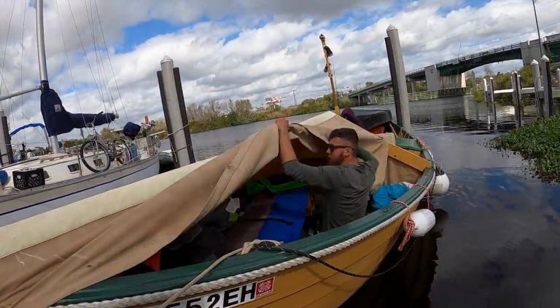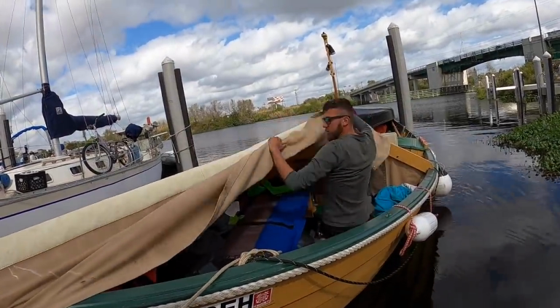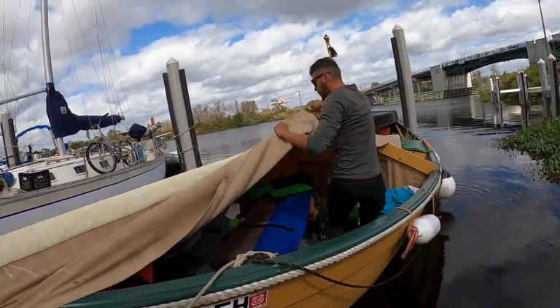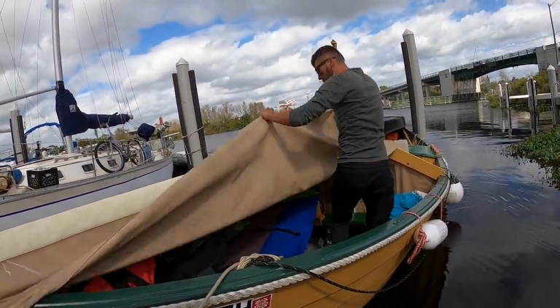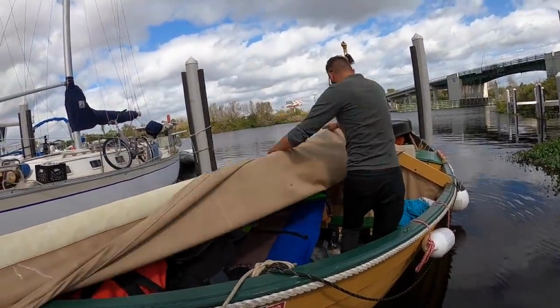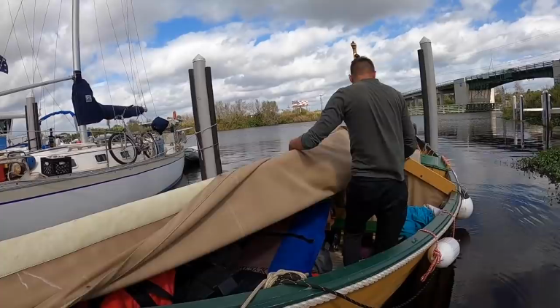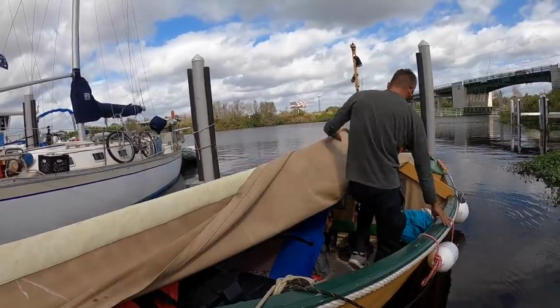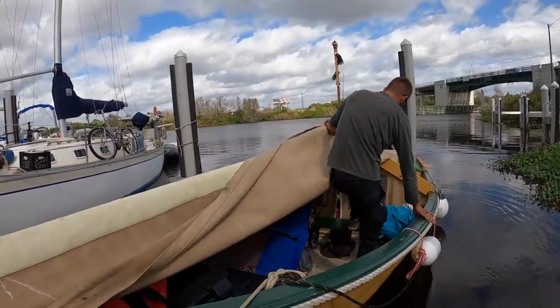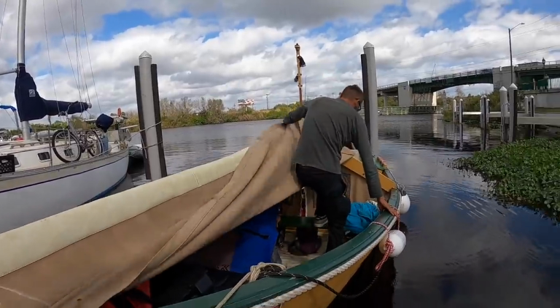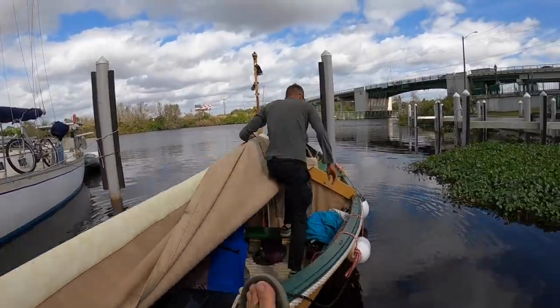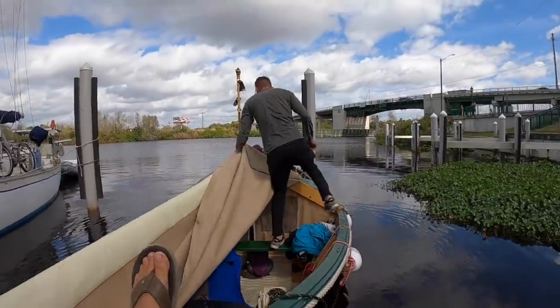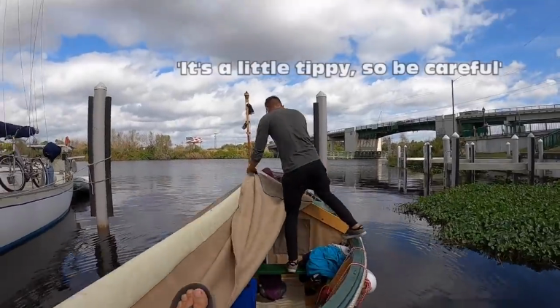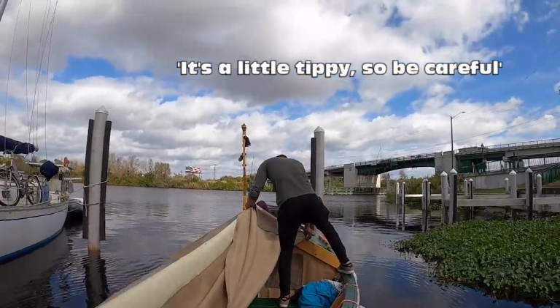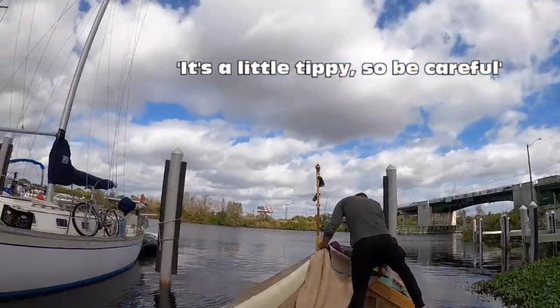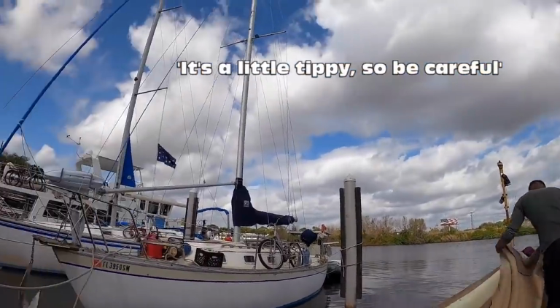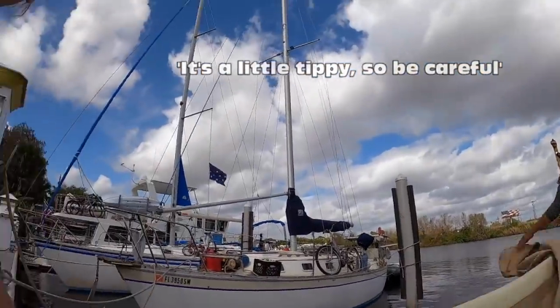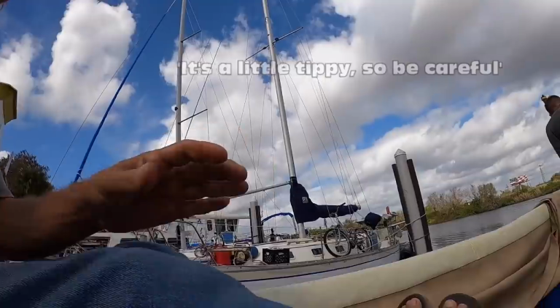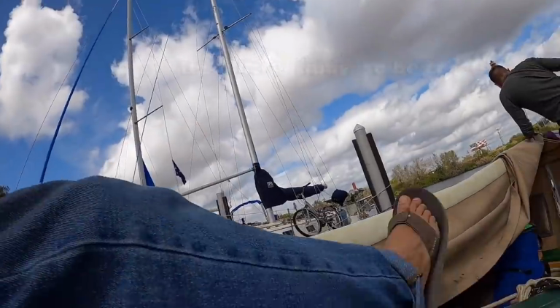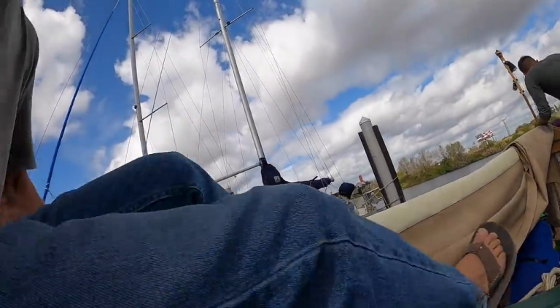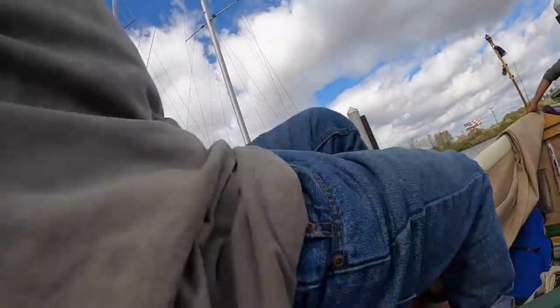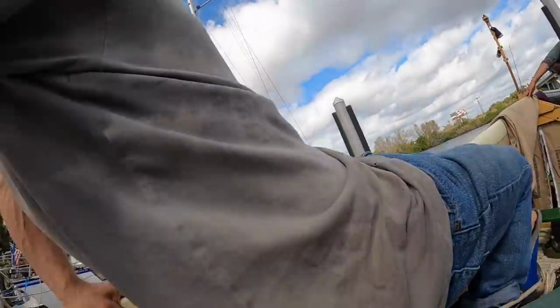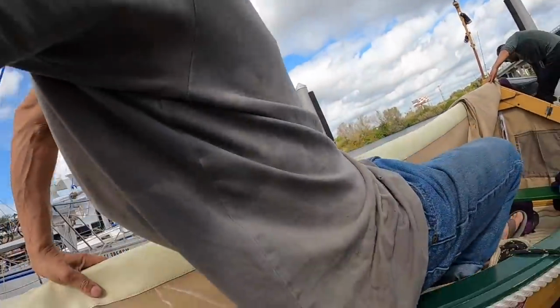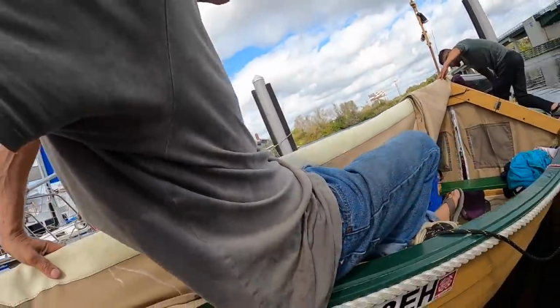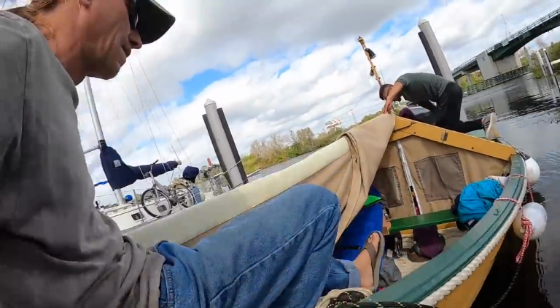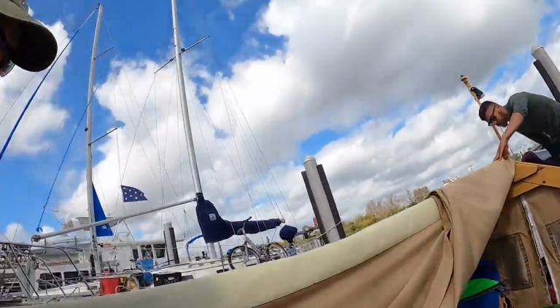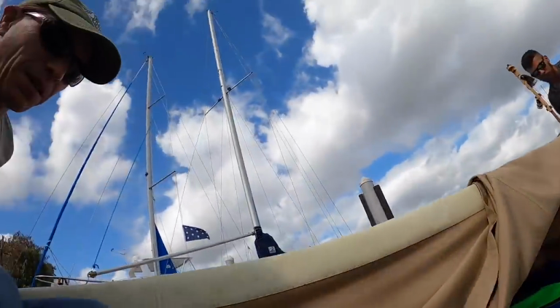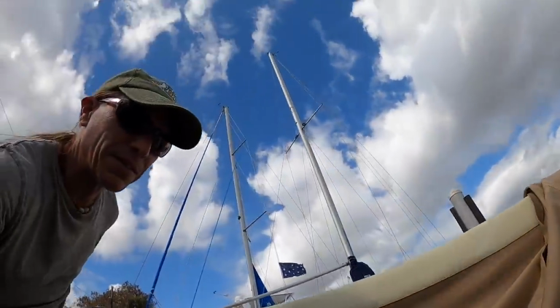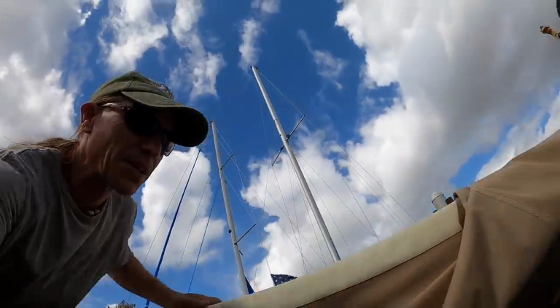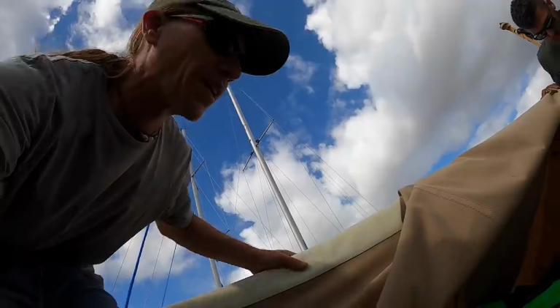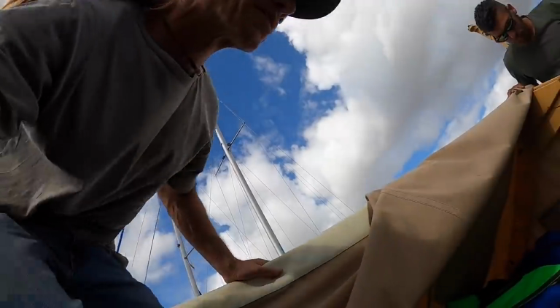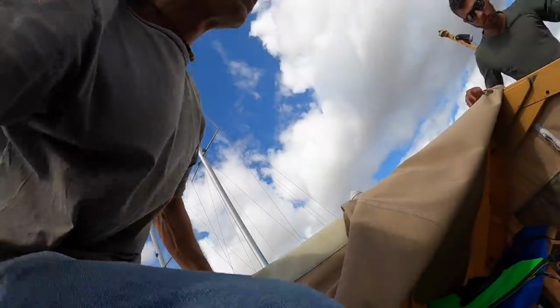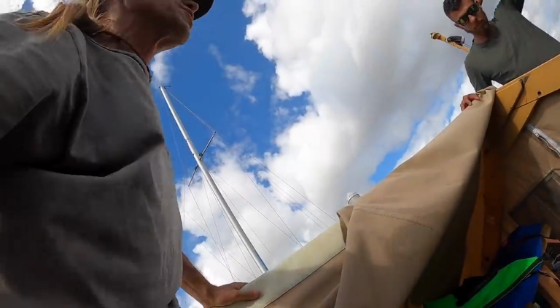May I climb aboard? Yeah, go aboard. Yeah, it's a little tippy, so here. Okay. It's a lot better than the kayaks that I'm used to.